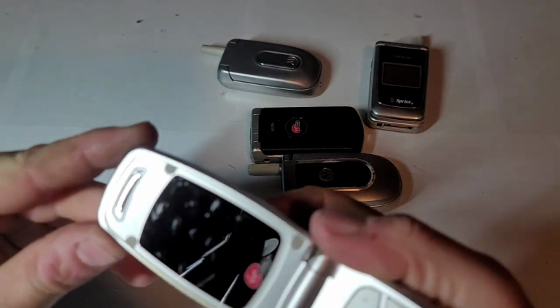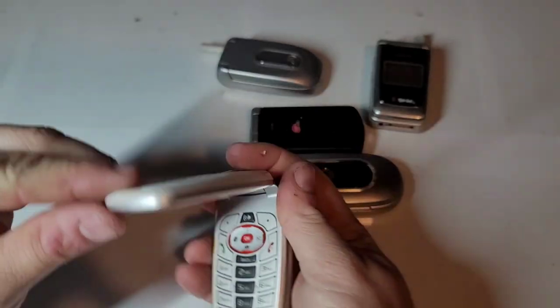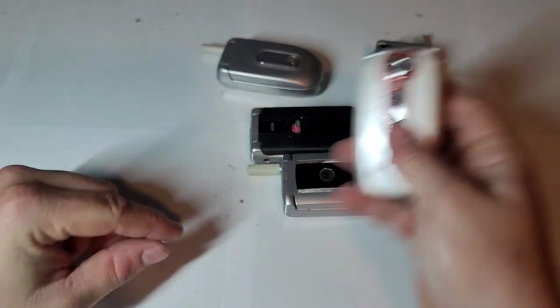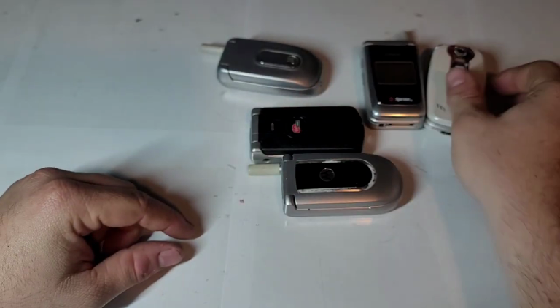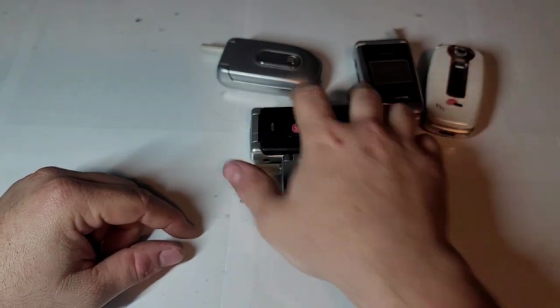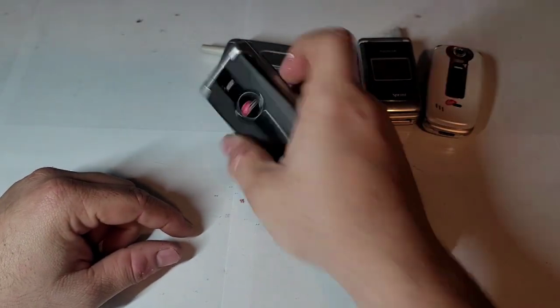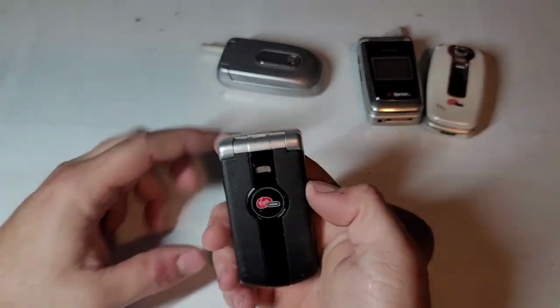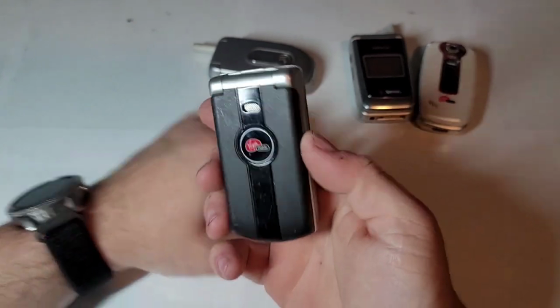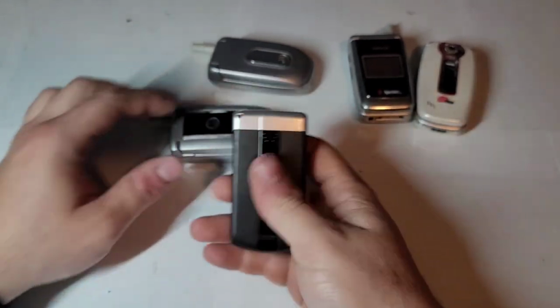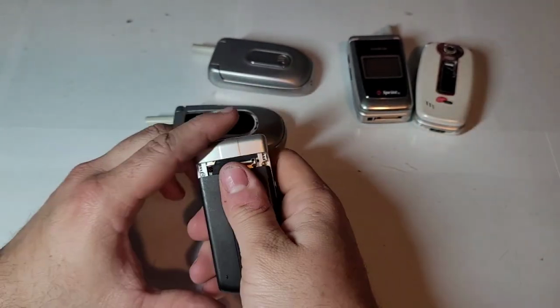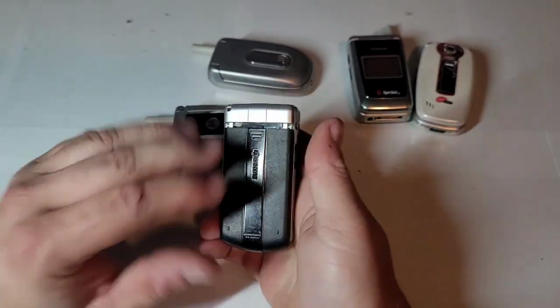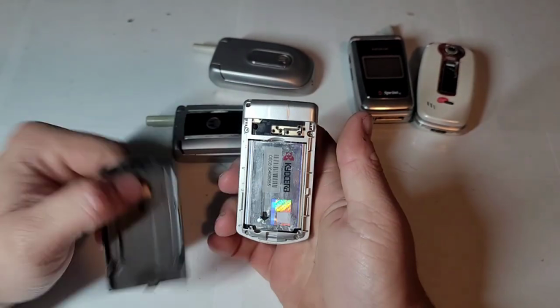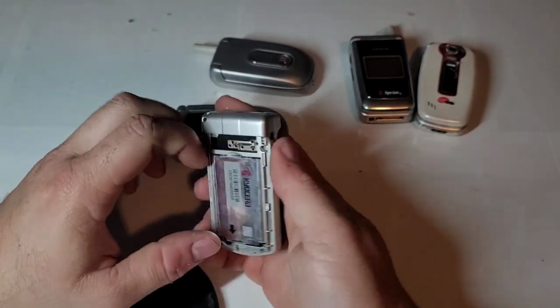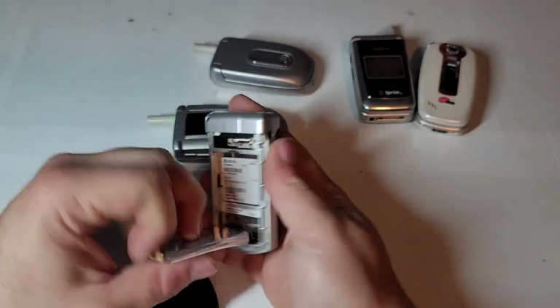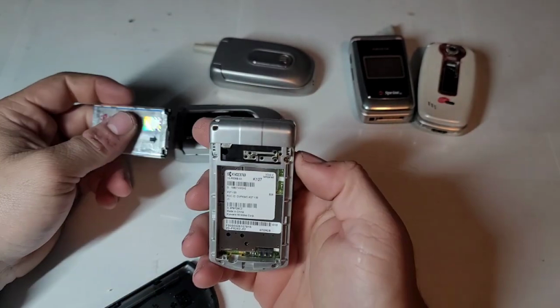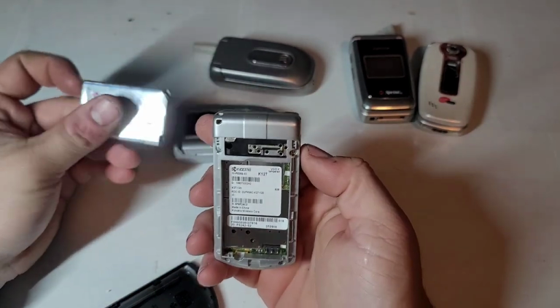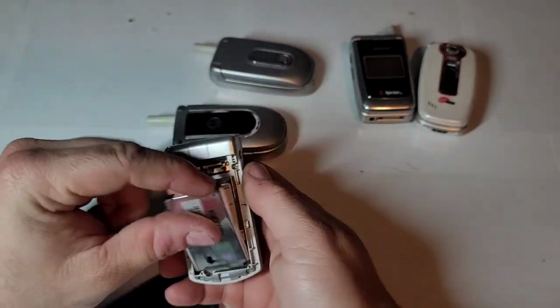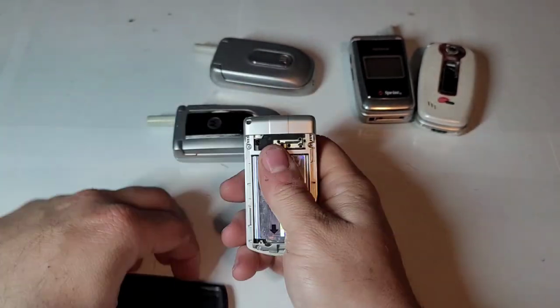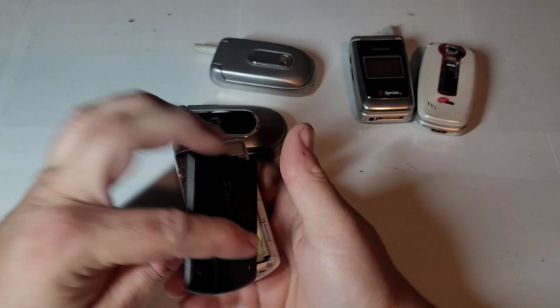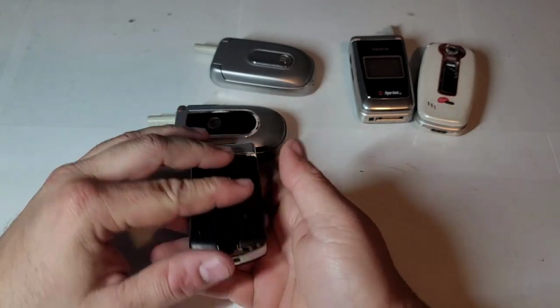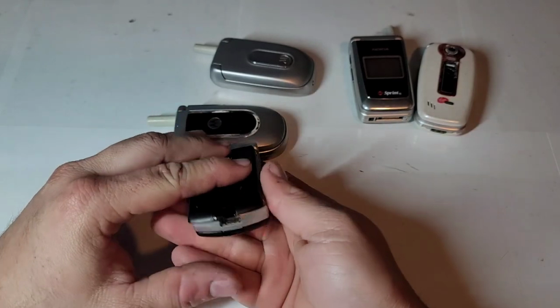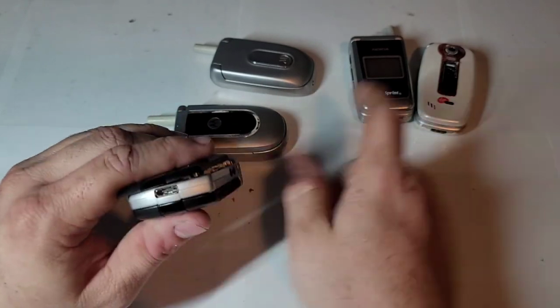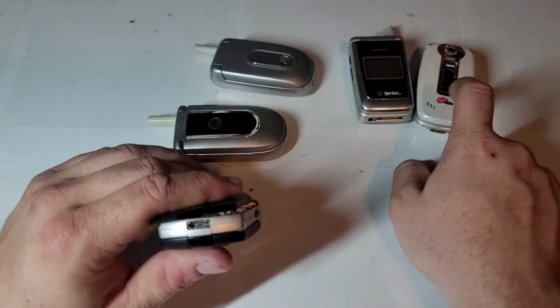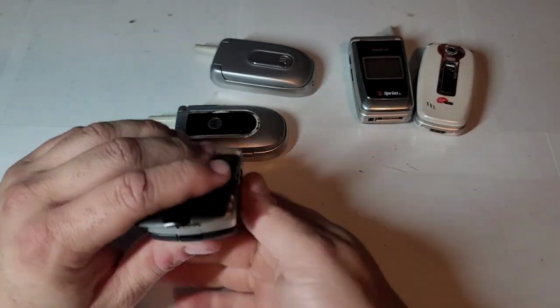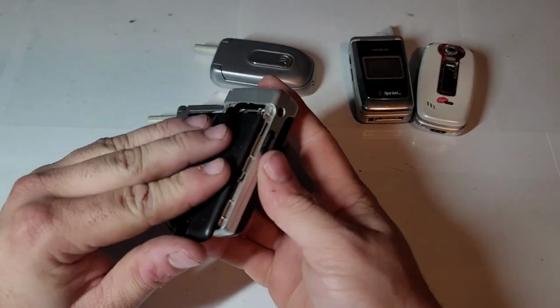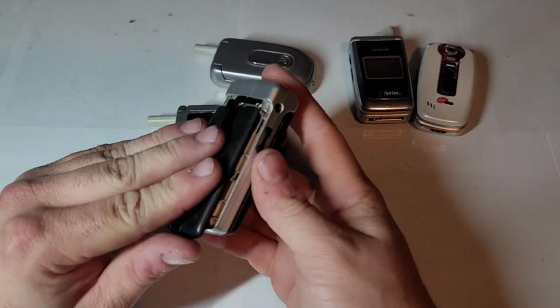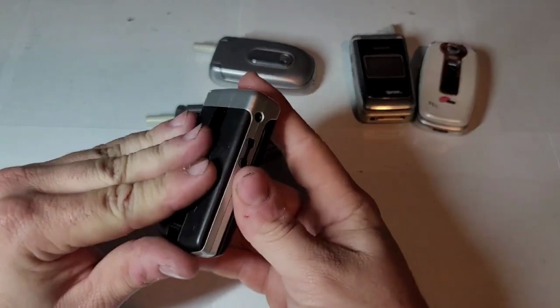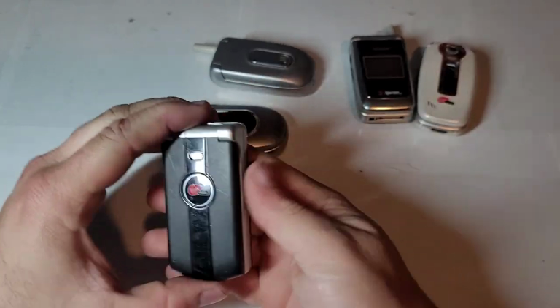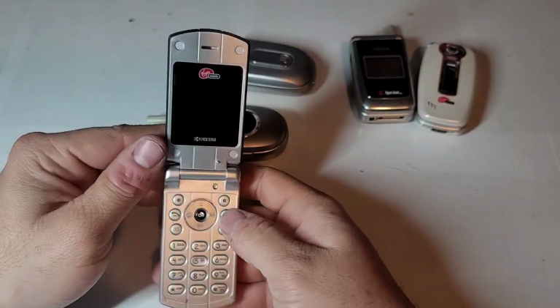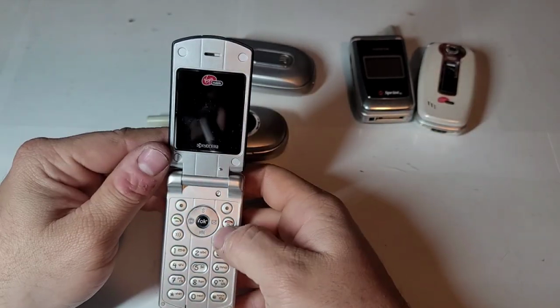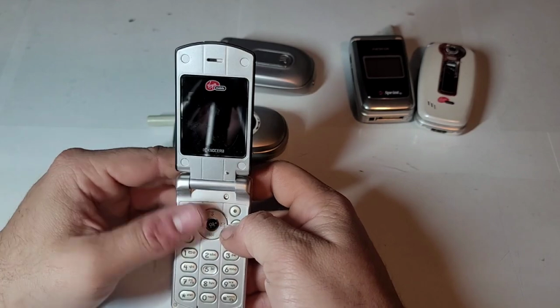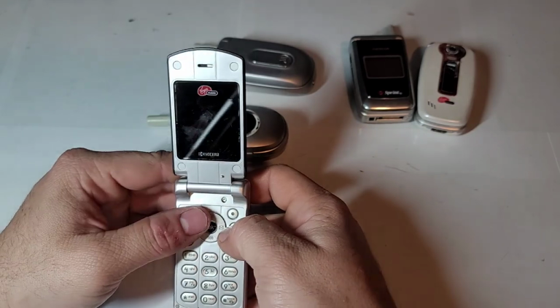The LCD looks to be good on that one. Then we have another Virgin Mobile Kyocera — the K127. I already have one of these. I don't have a charger for them, though this one takes the same charger. So I'm going to assume it's probably dead as well.